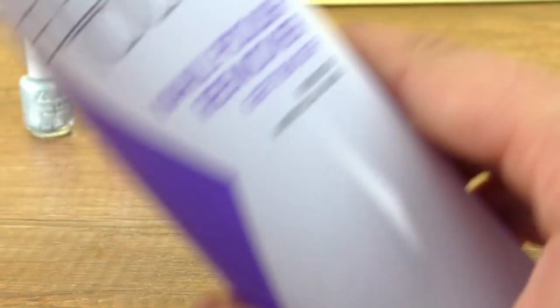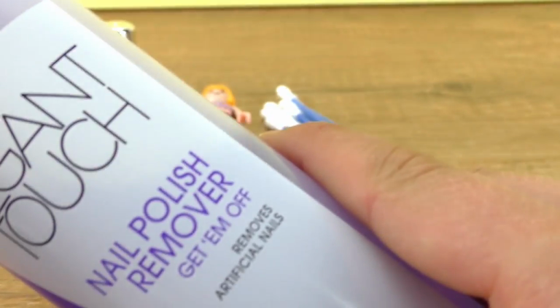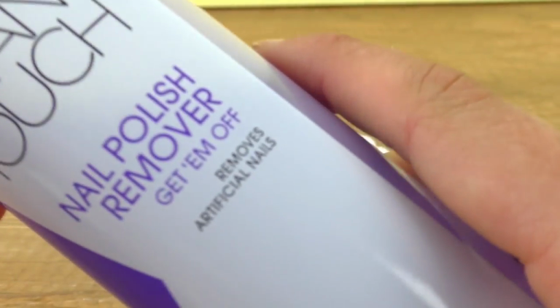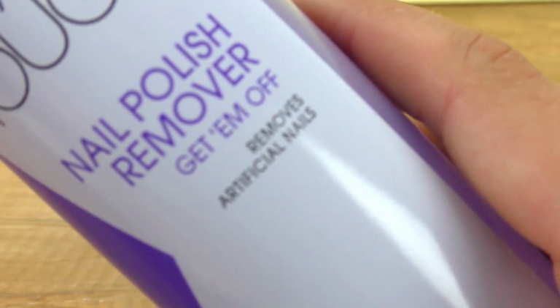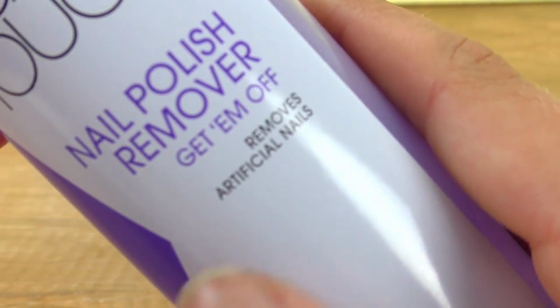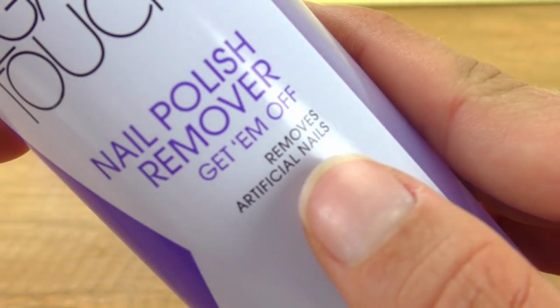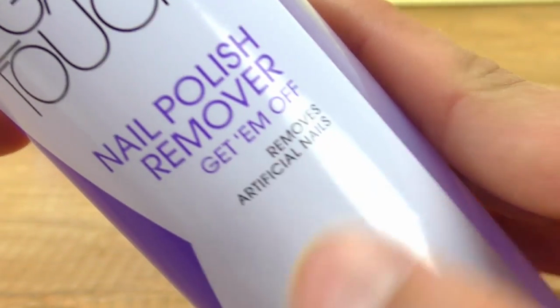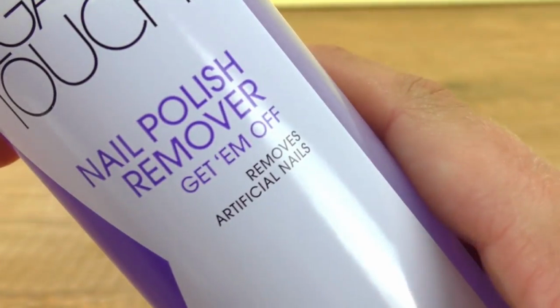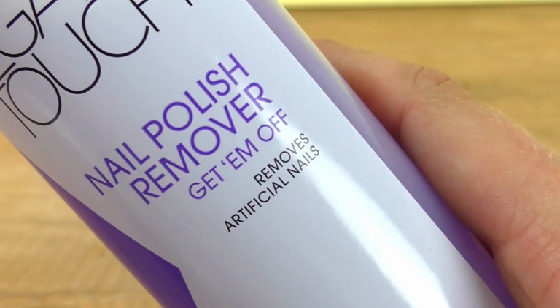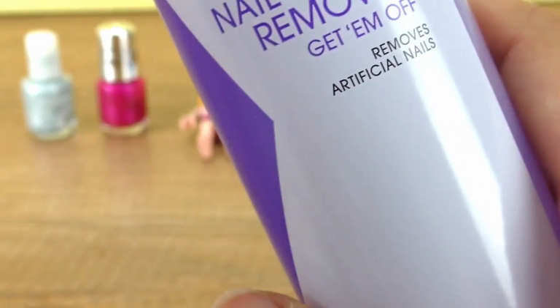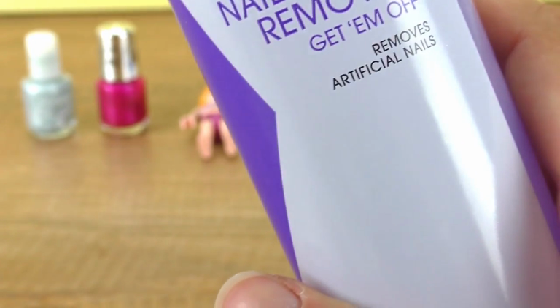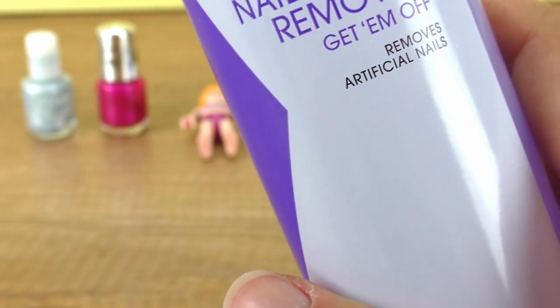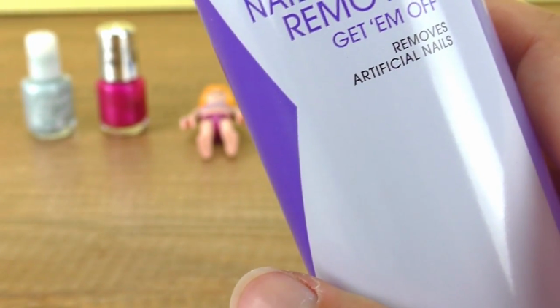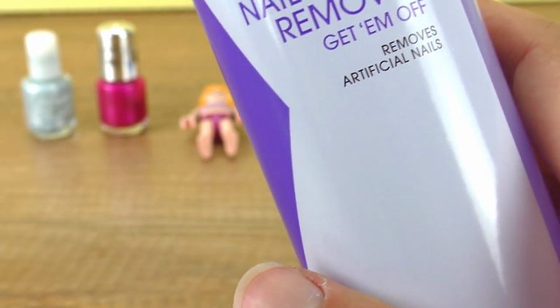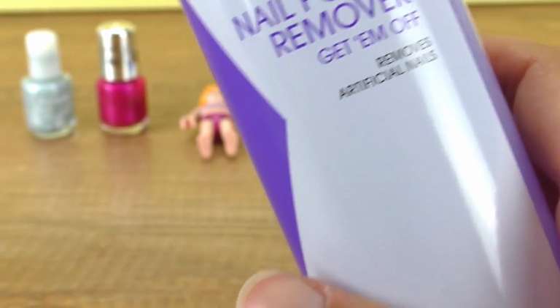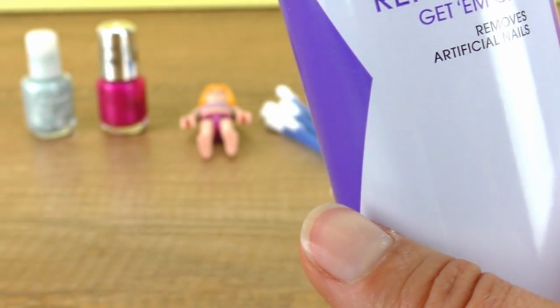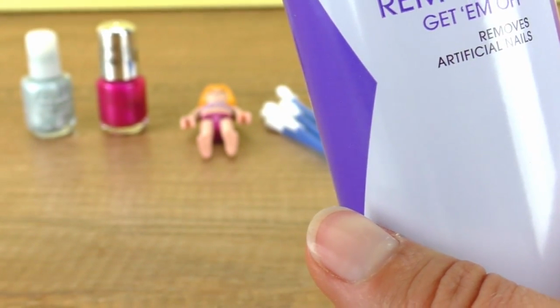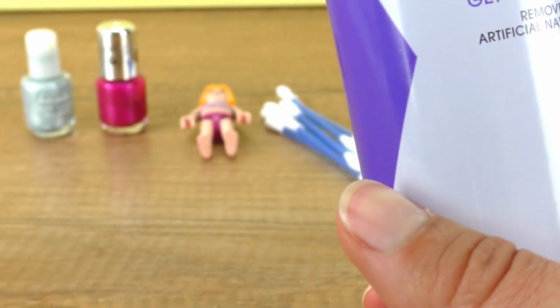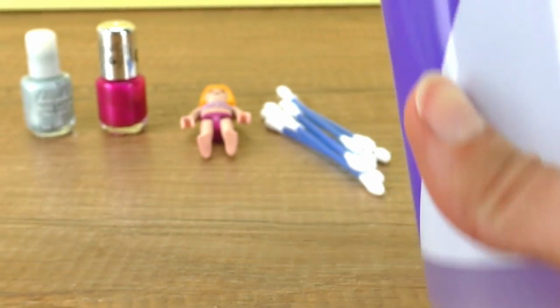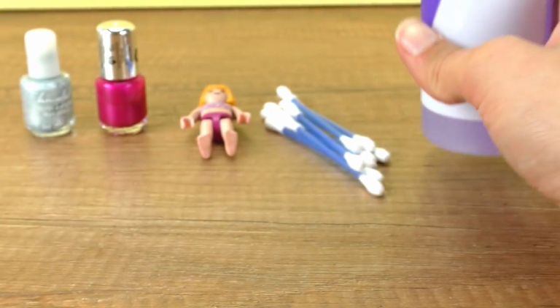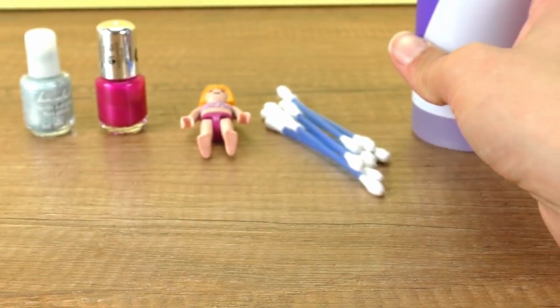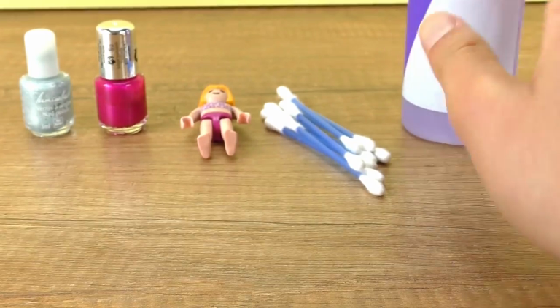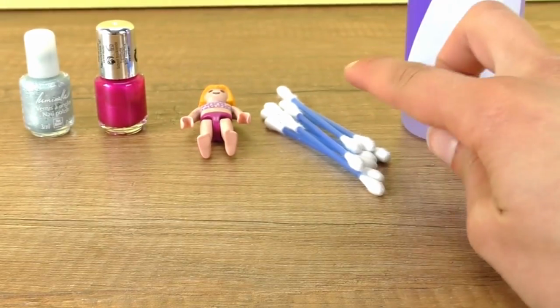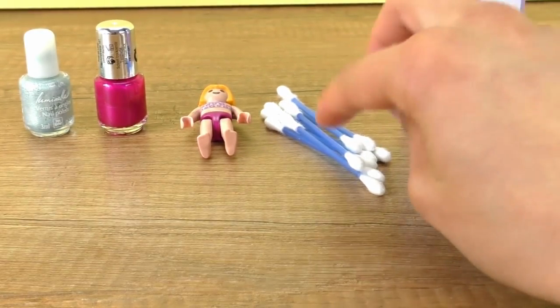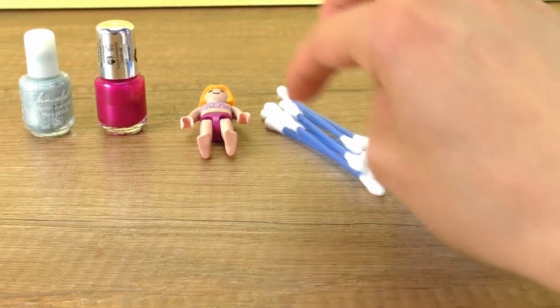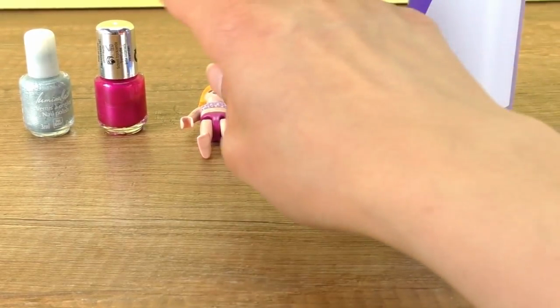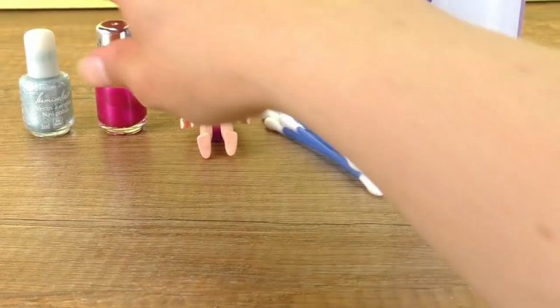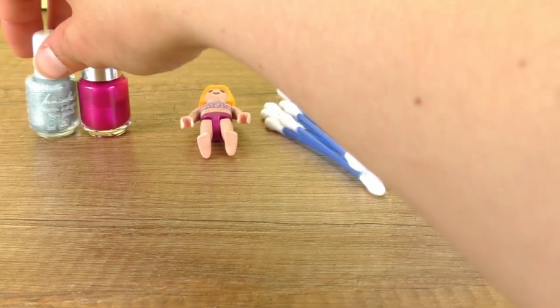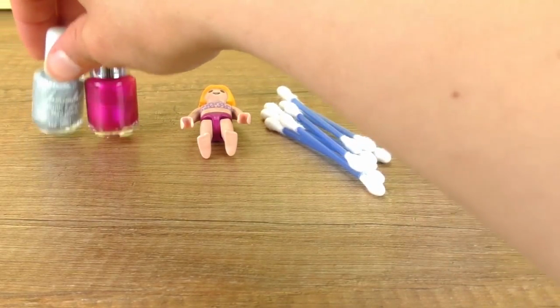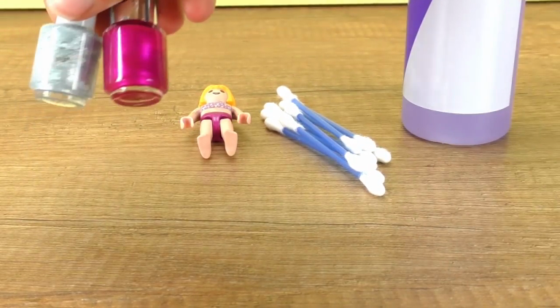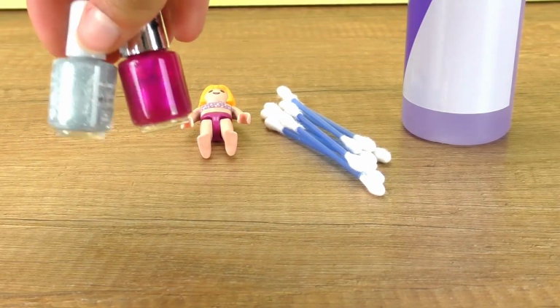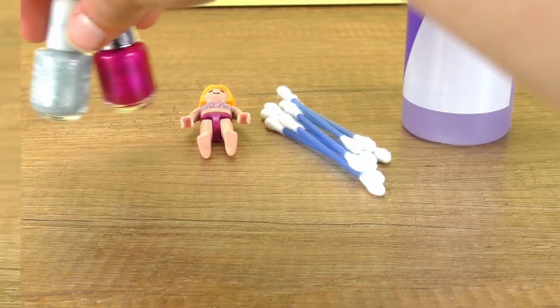I have a special nail polish remover for removing artificial nails, so it should be a little bit stronger than regular nail polish remover. I also have some q-tips and two nail polishes.